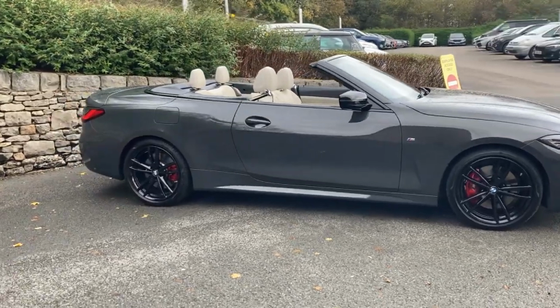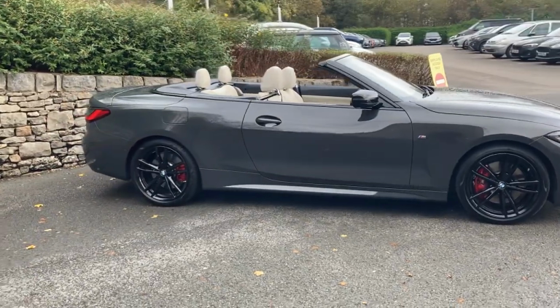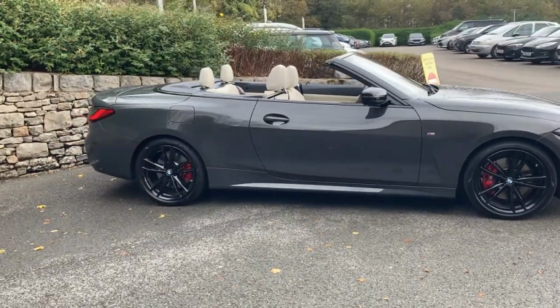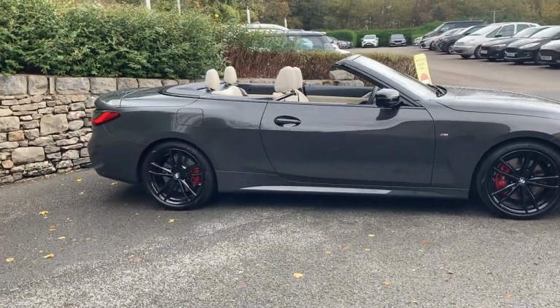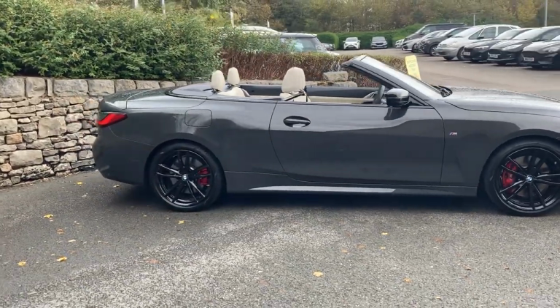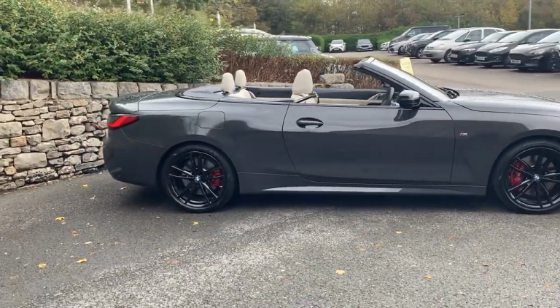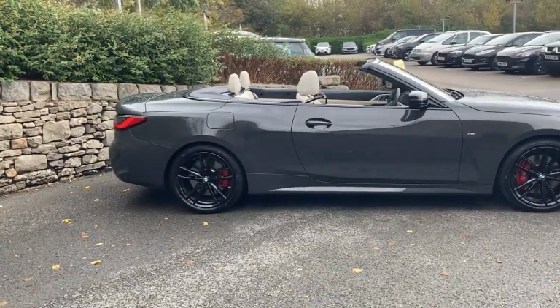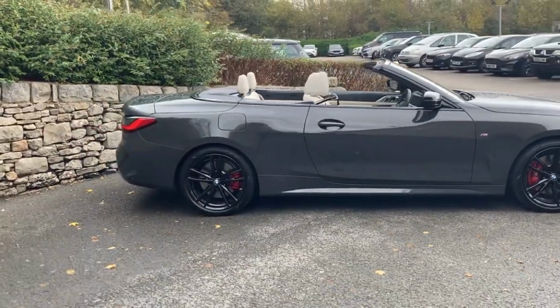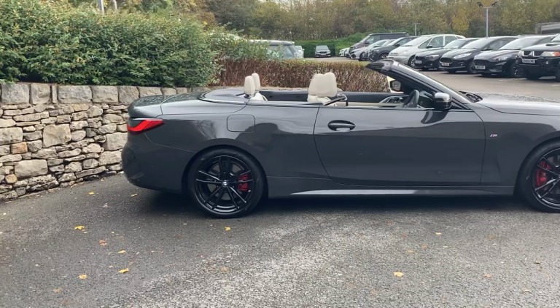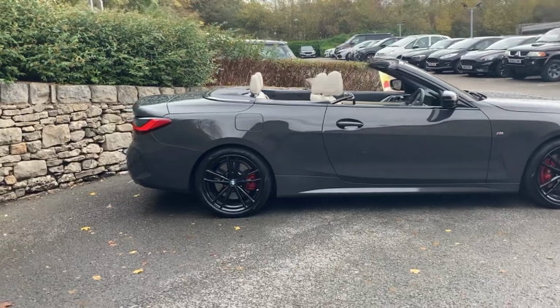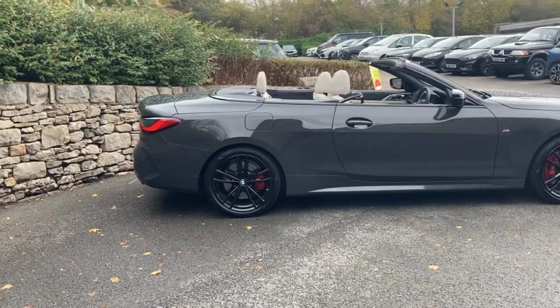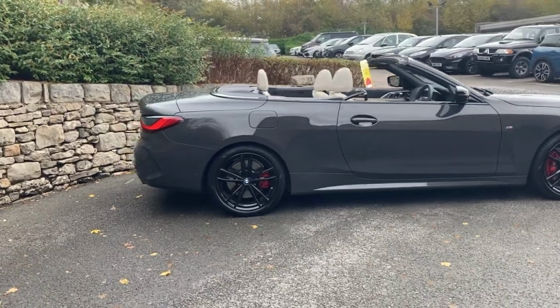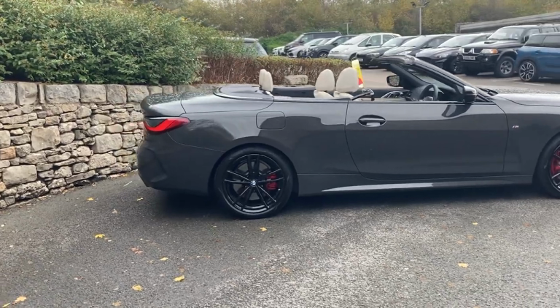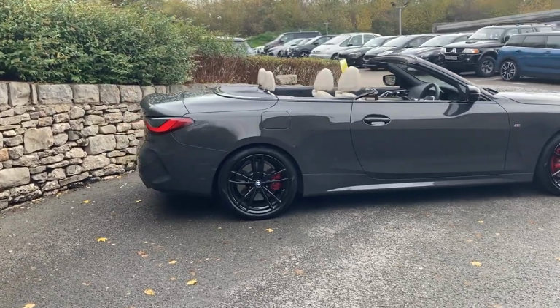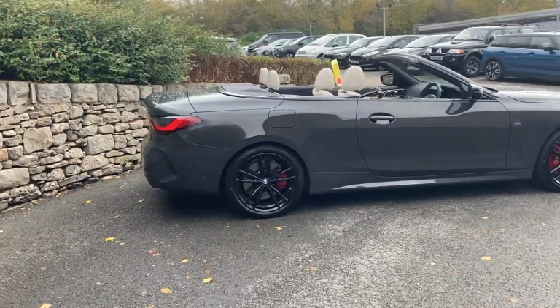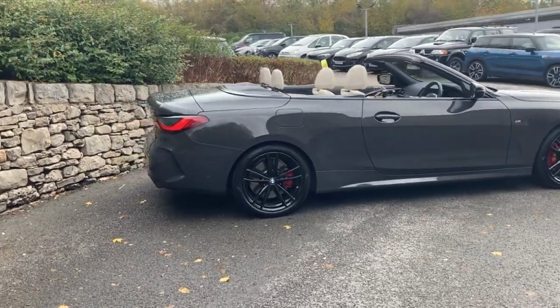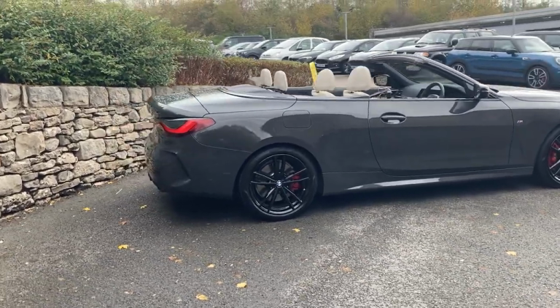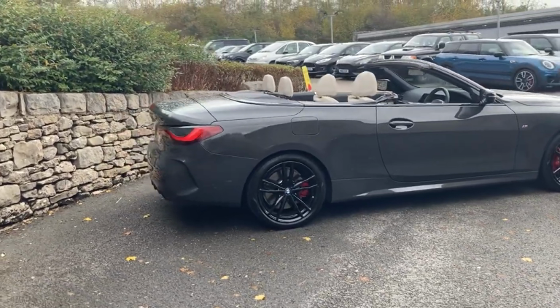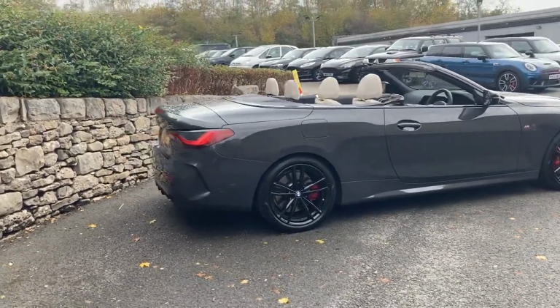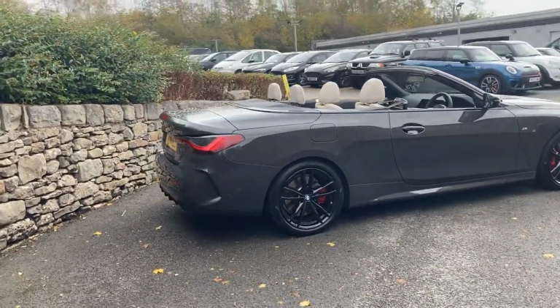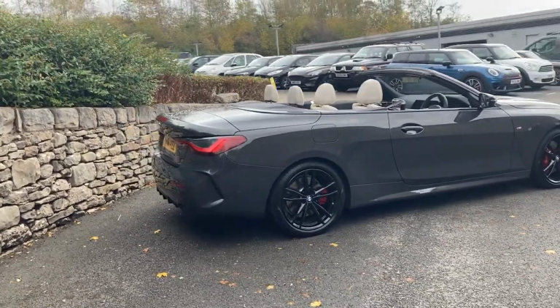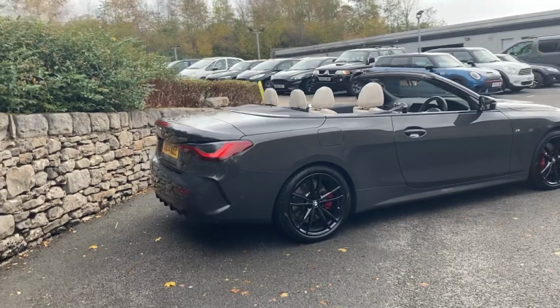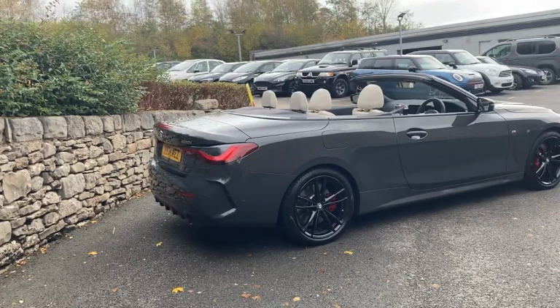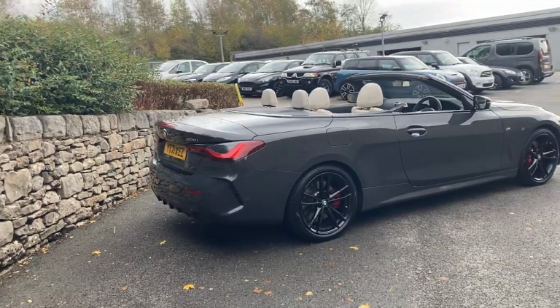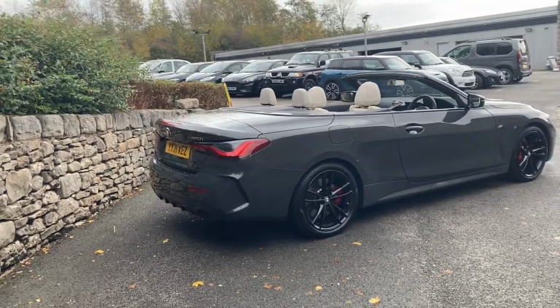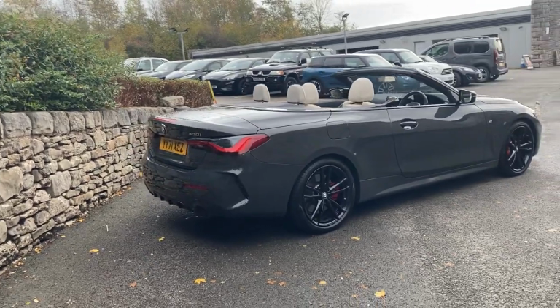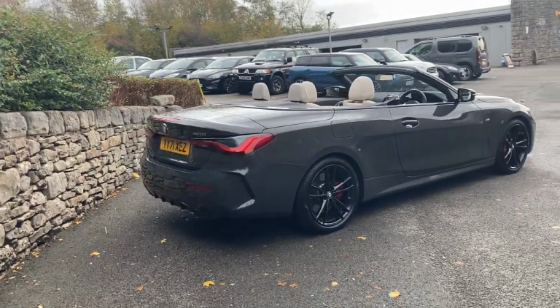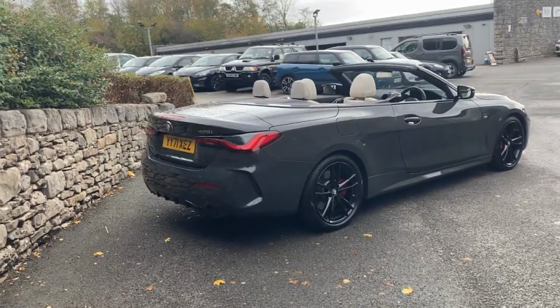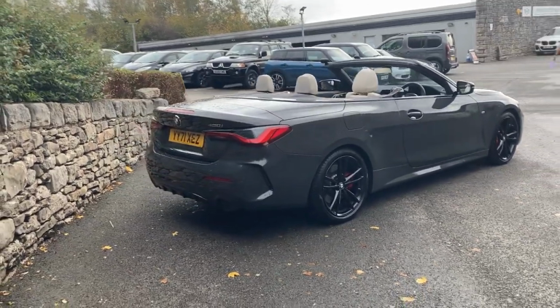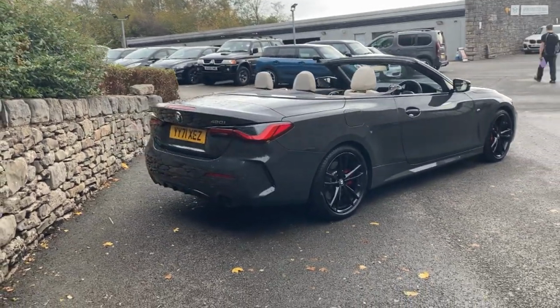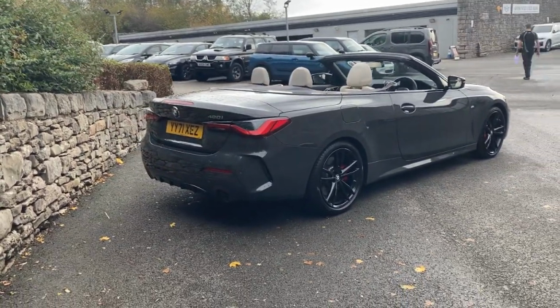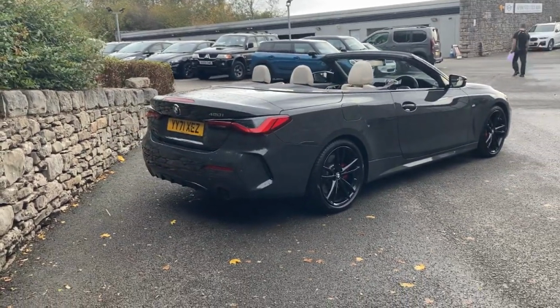Dravitt Grey is metallic paint from BMW which has quite a lot of gold fleck to it. On a dull day like today it looks quite like a dark grey, but on a bright sunny day it really does get that sort of gold fleck coming through.